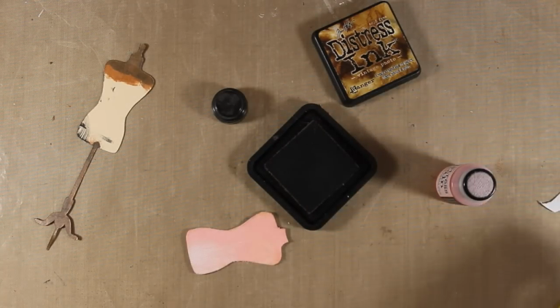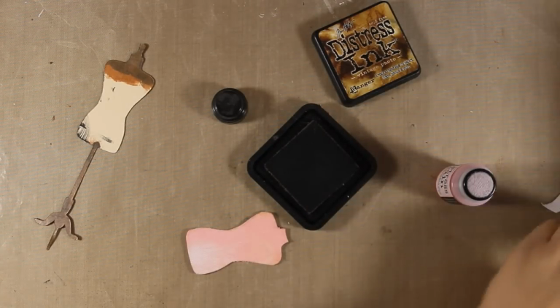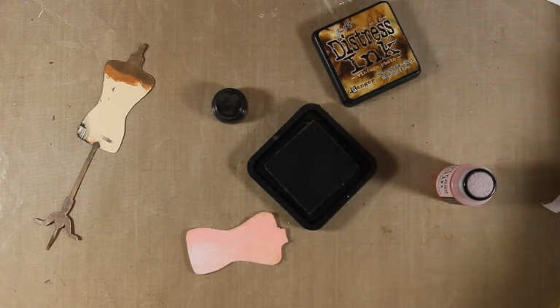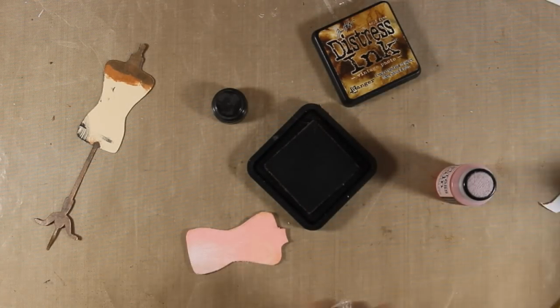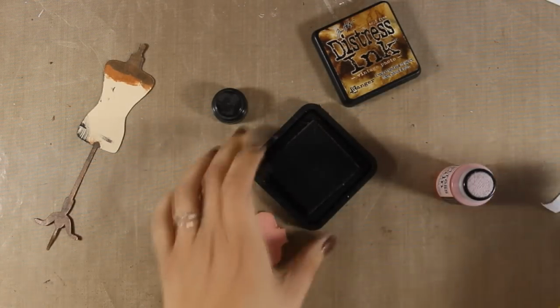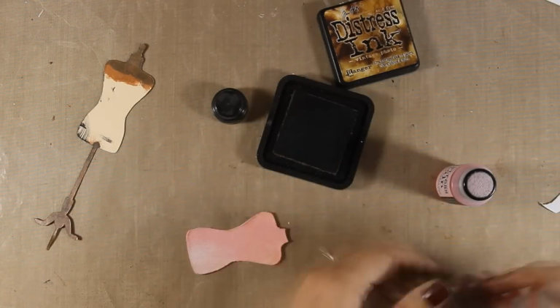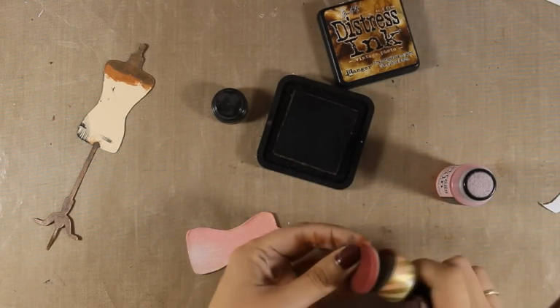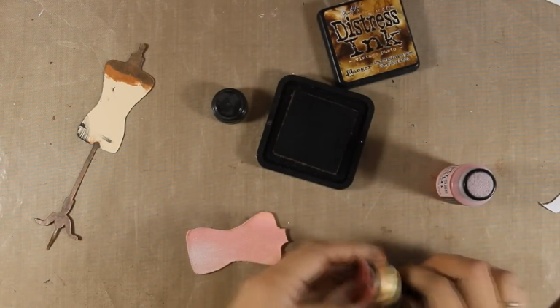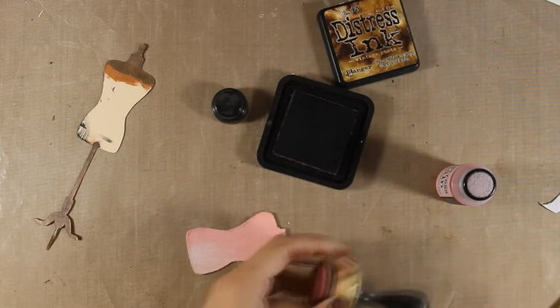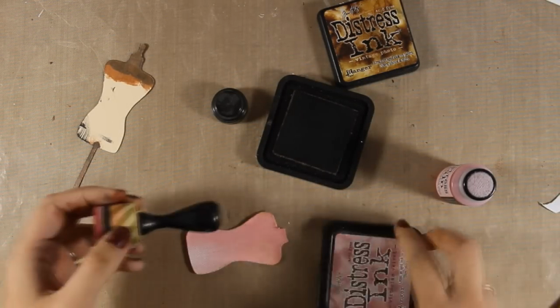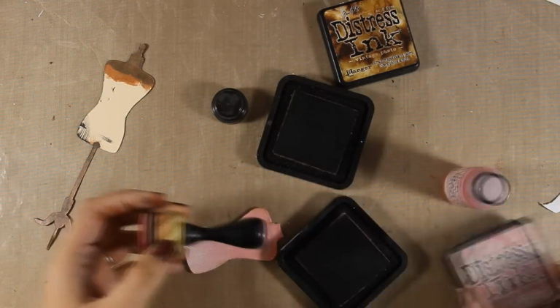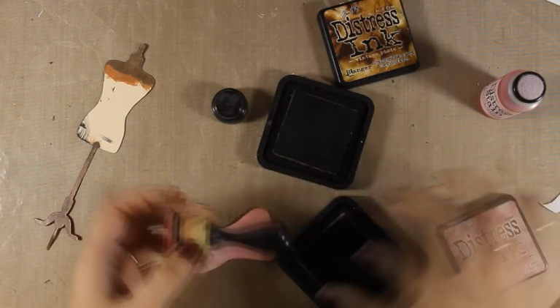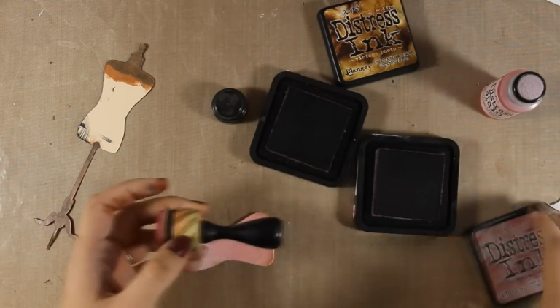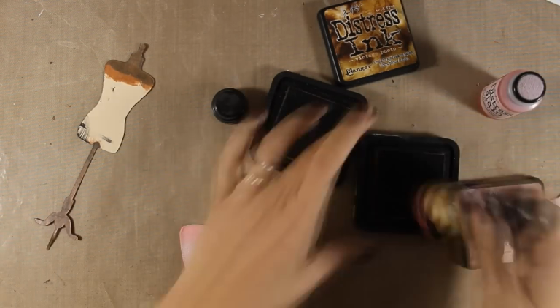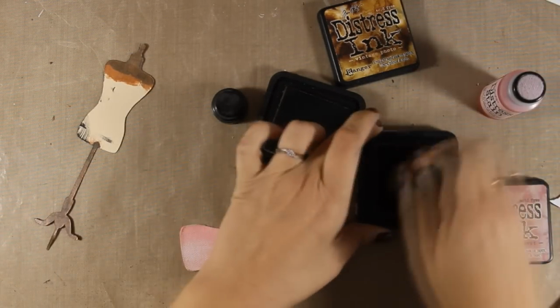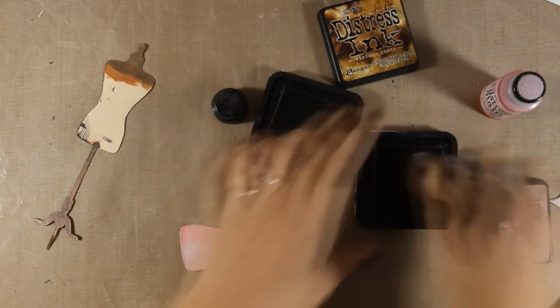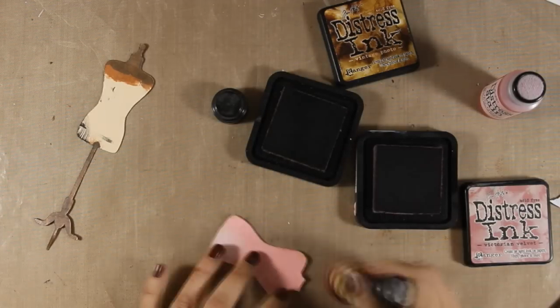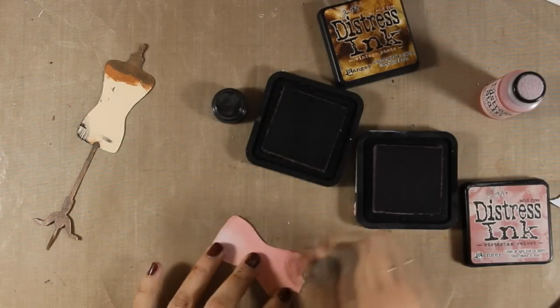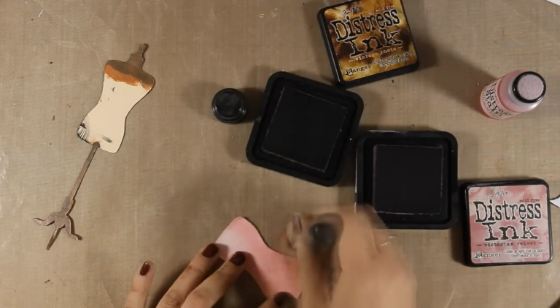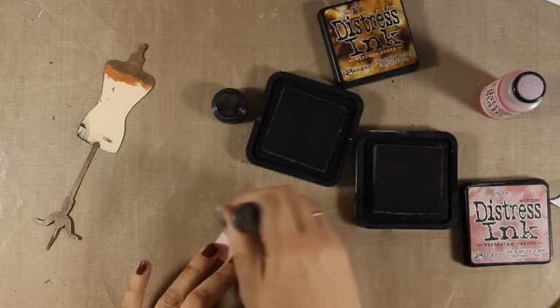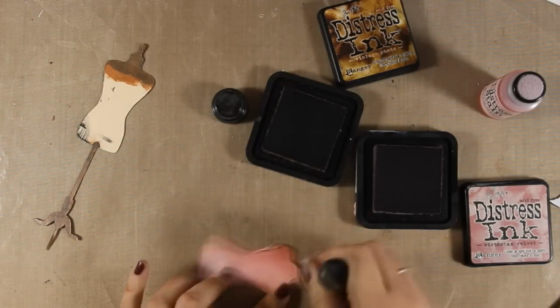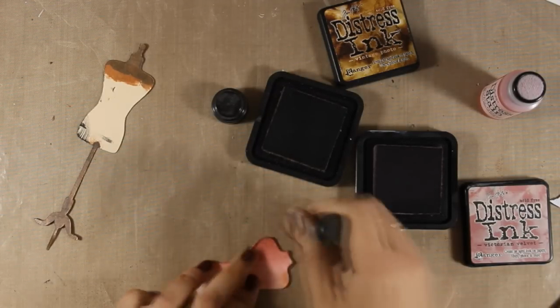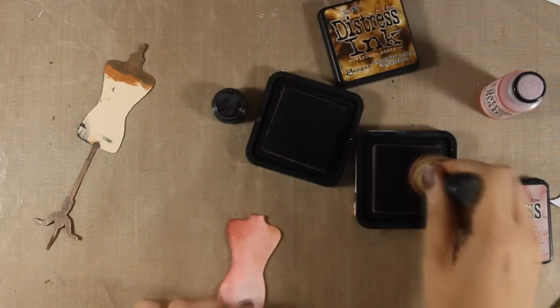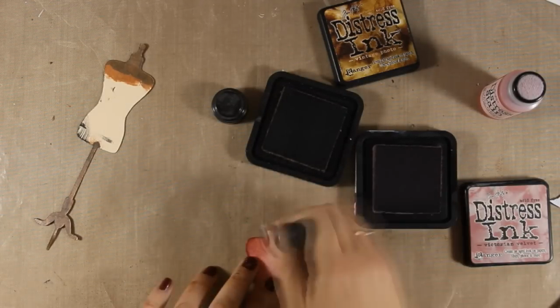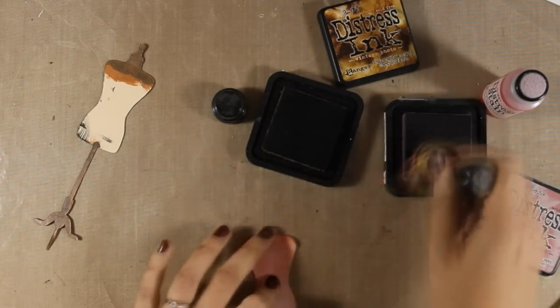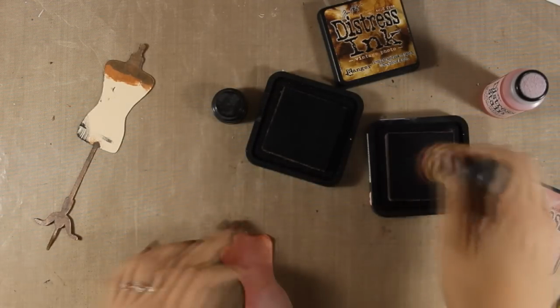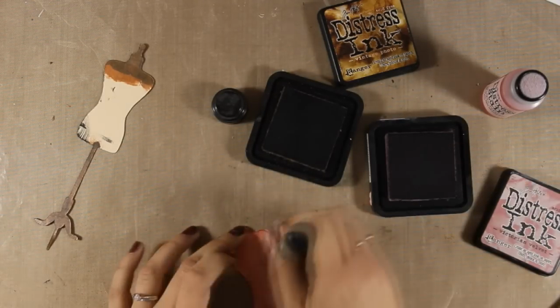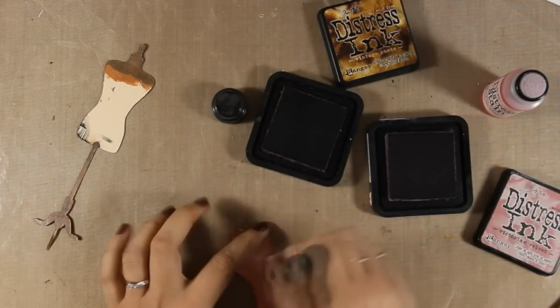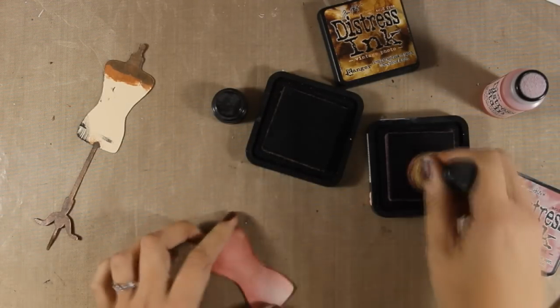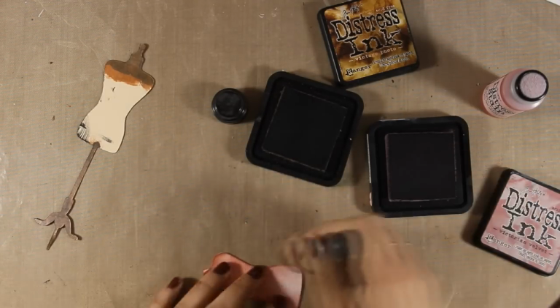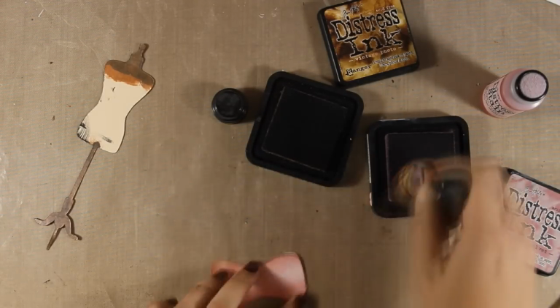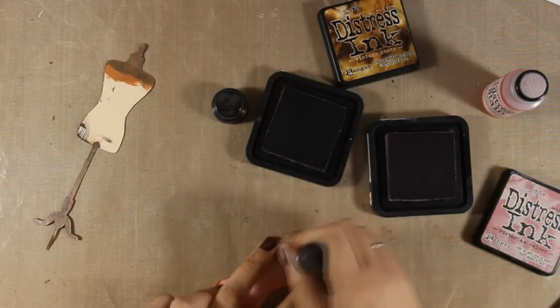So now I am going to add some shadows around the body form using vintage photo and Victorian velvet and I am applying everything with my blending tool.